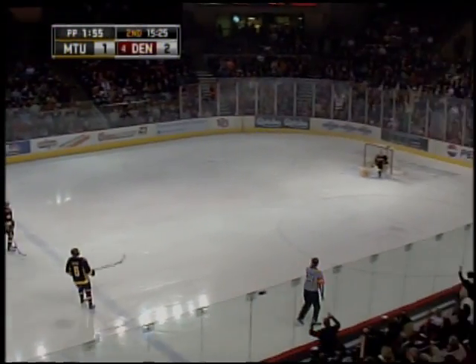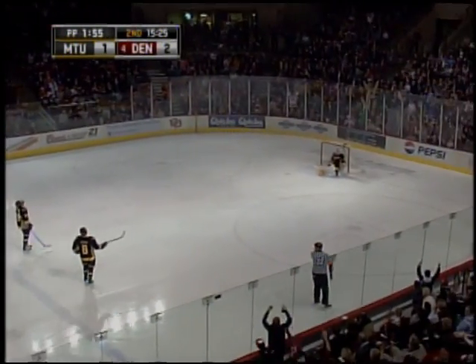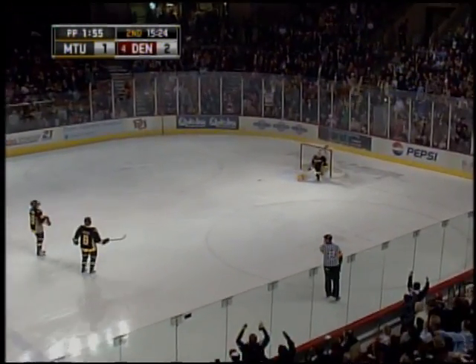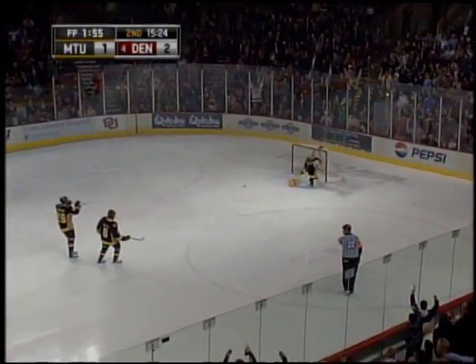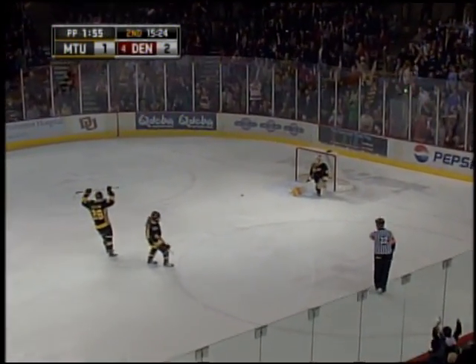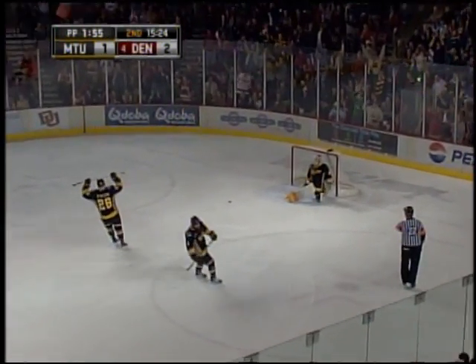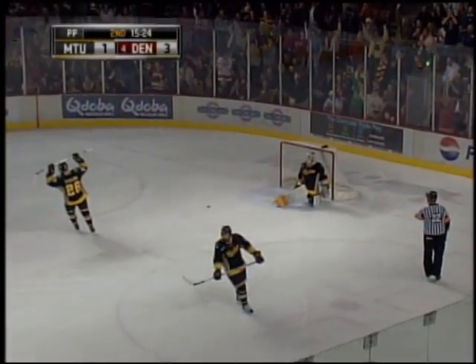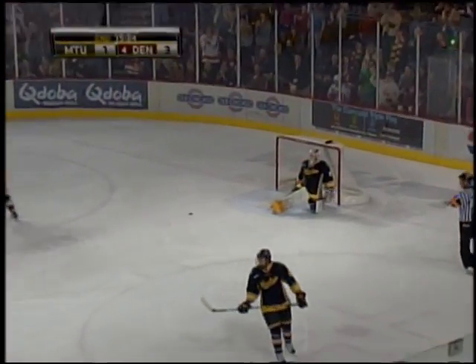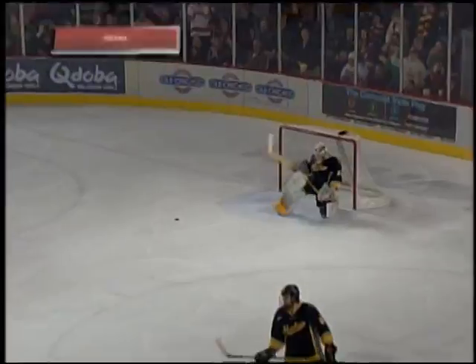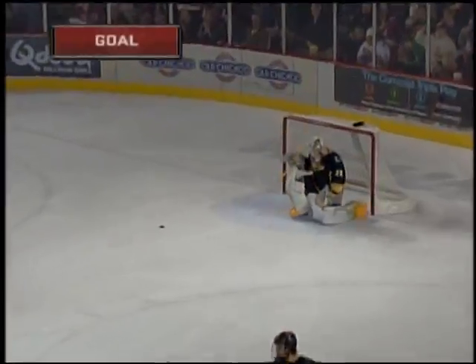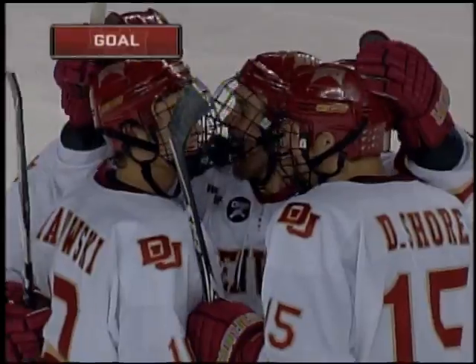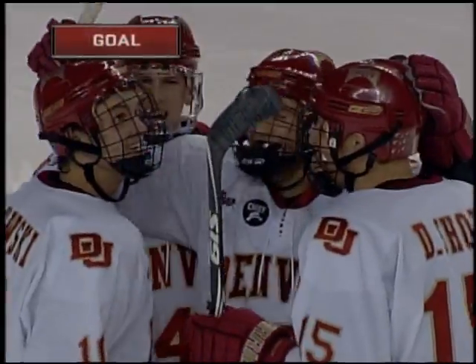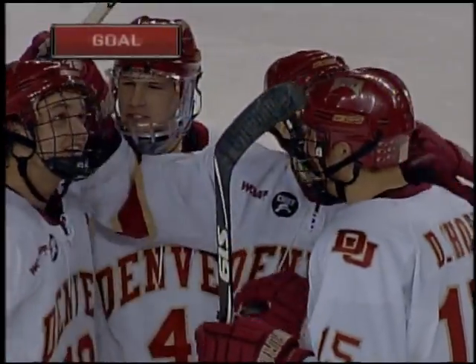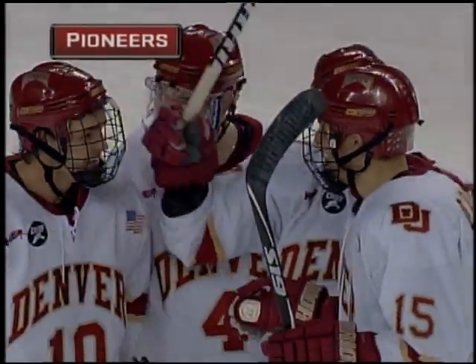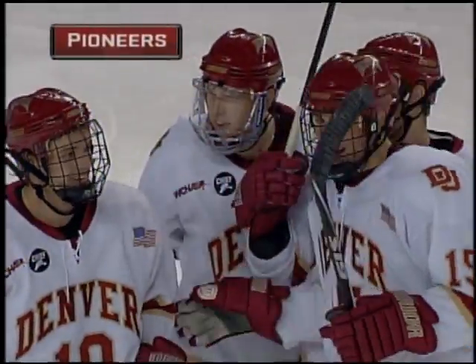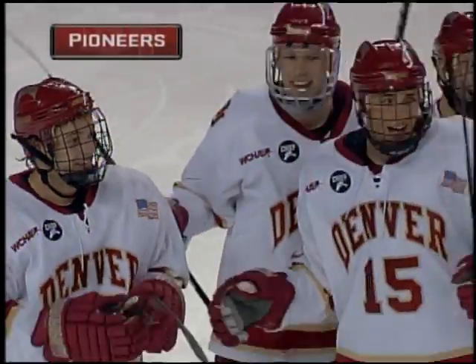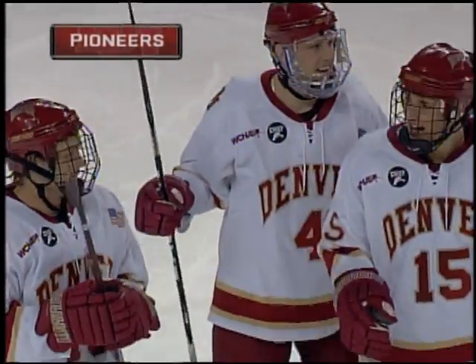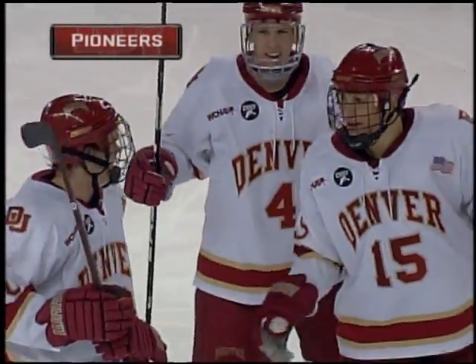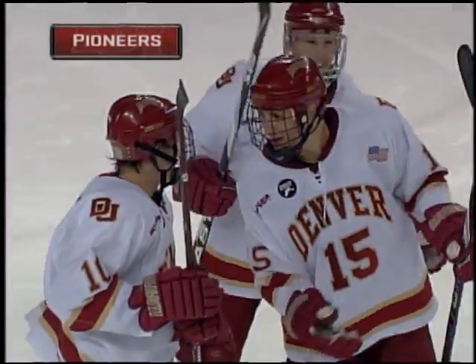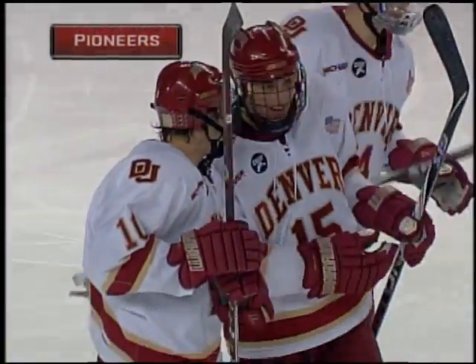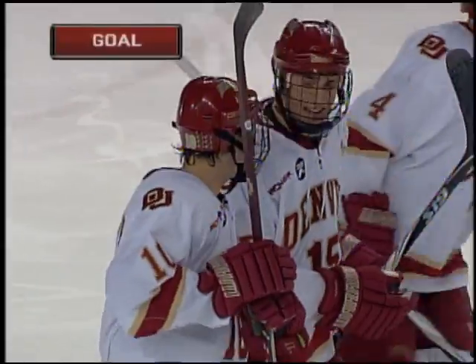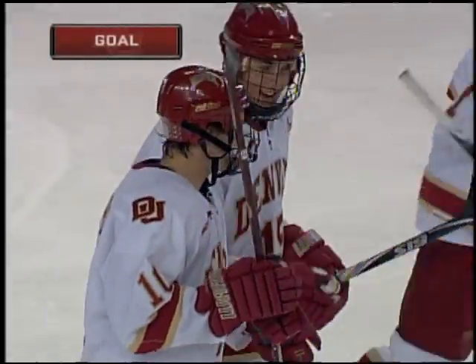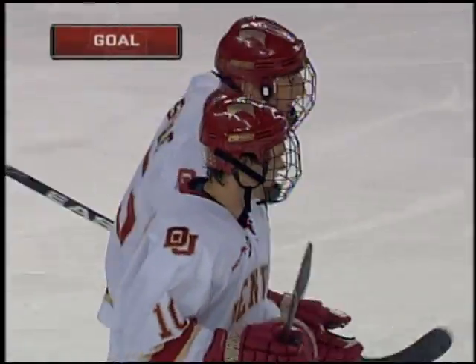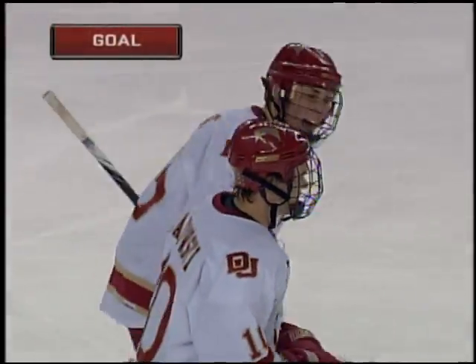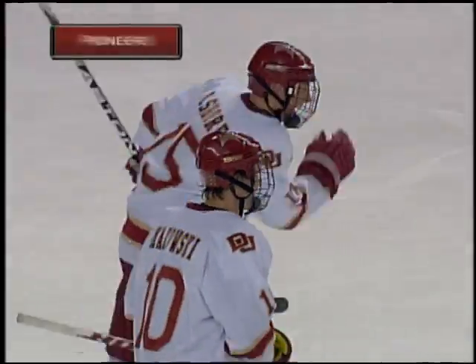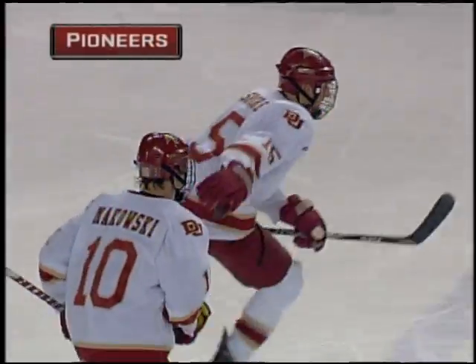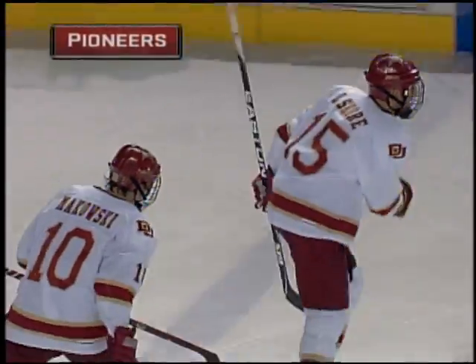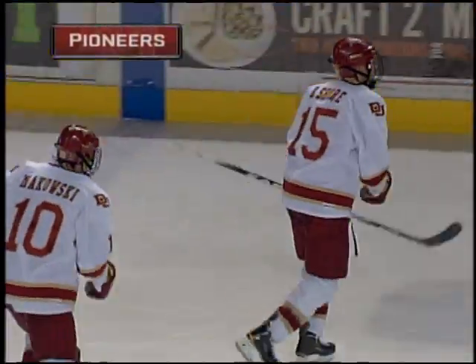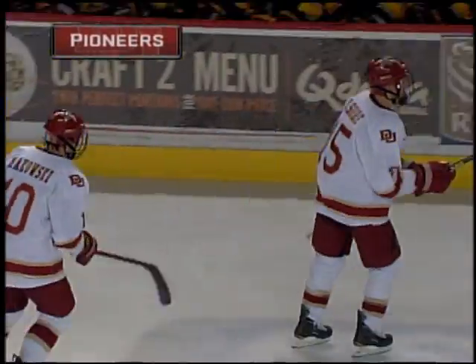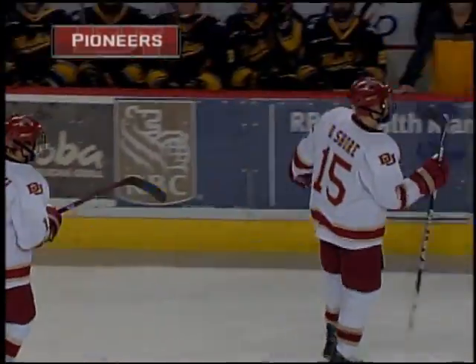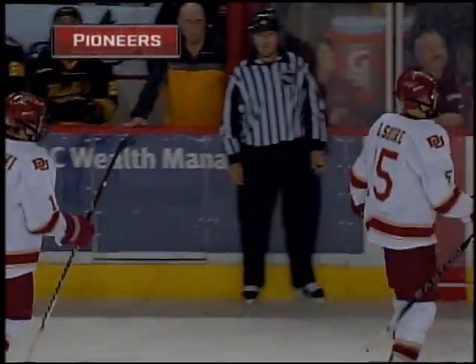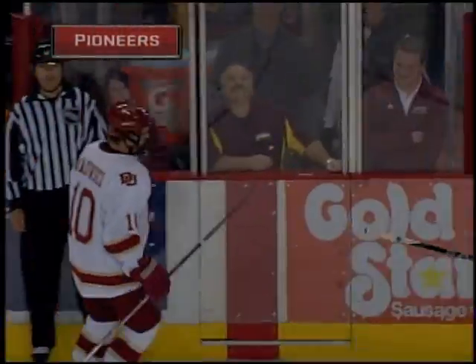They score! I don't believe it! 175 feet! Short-handed!